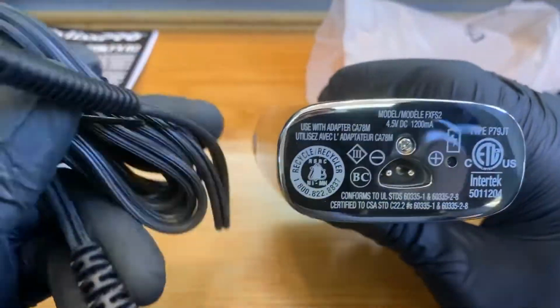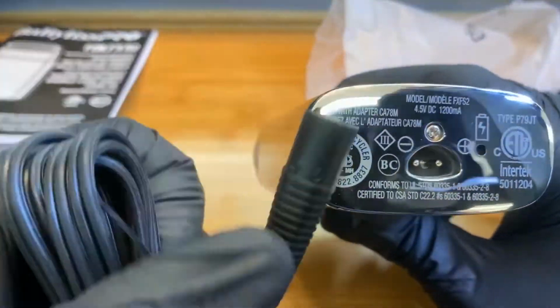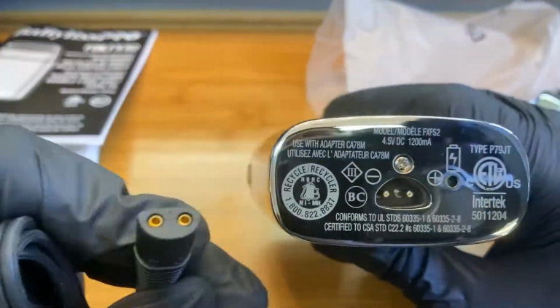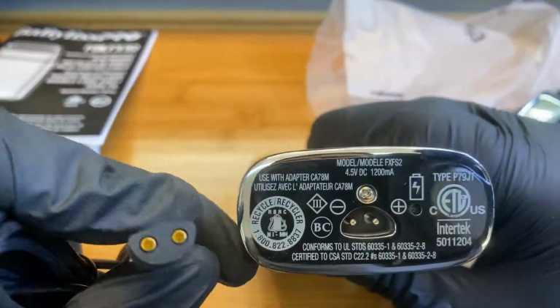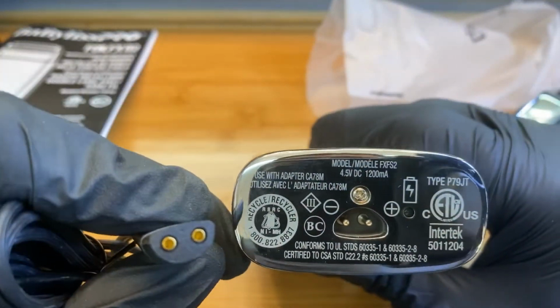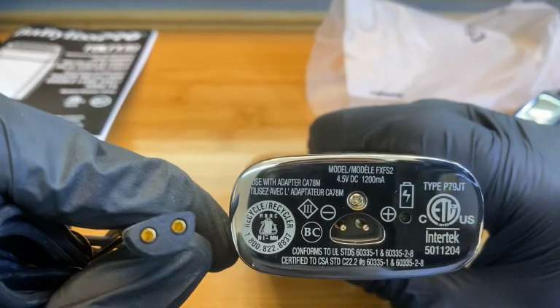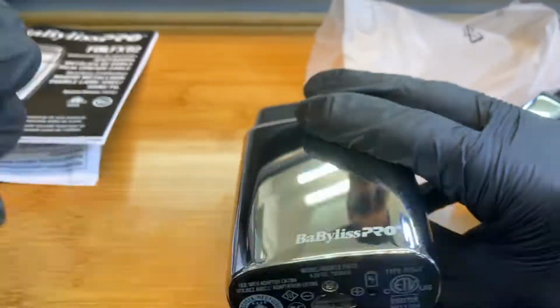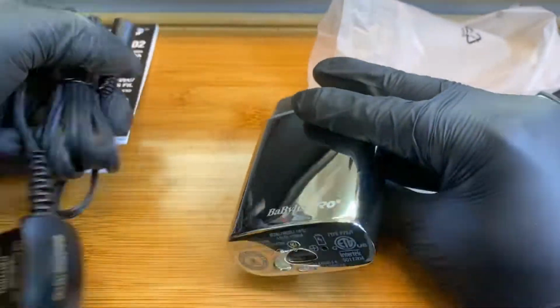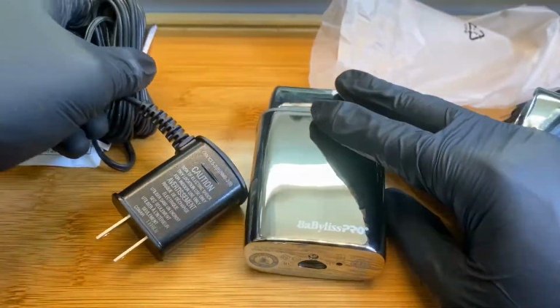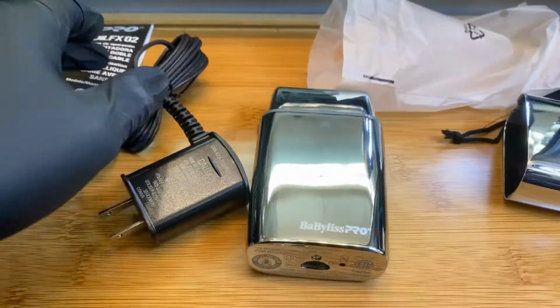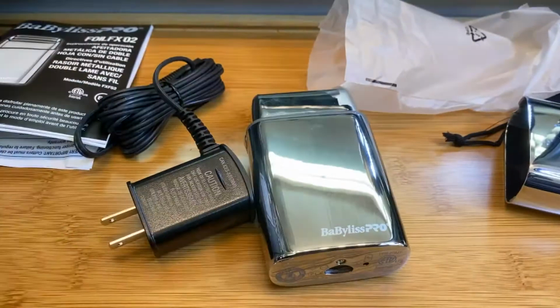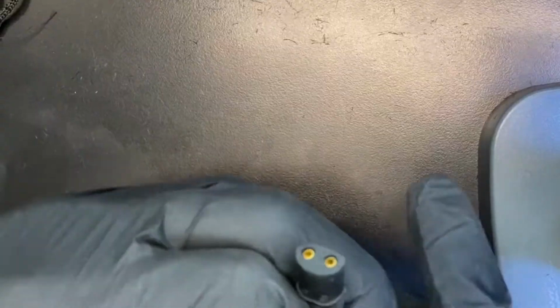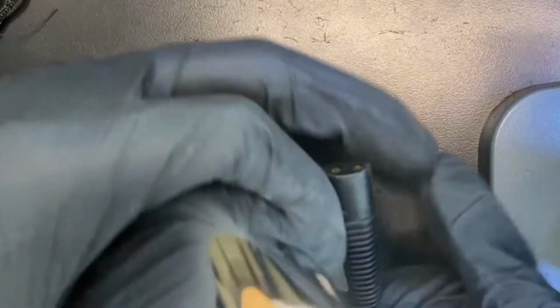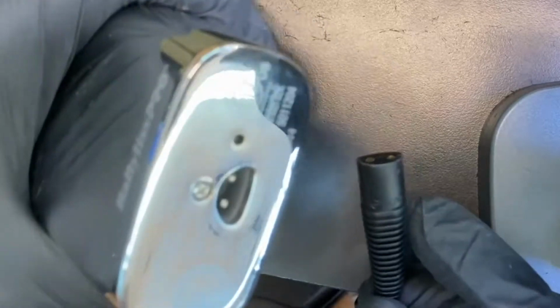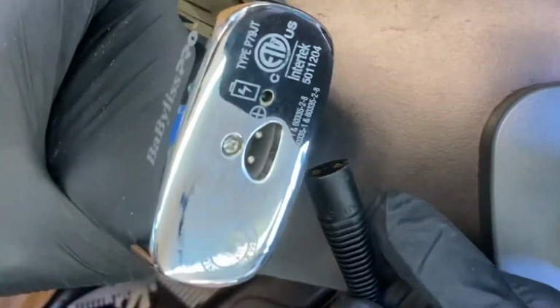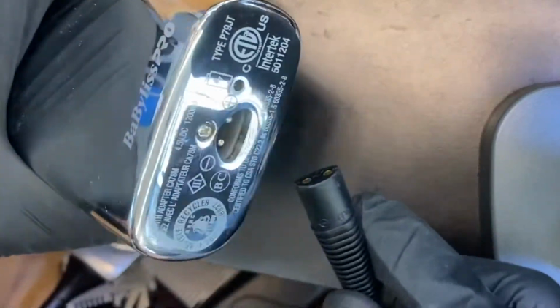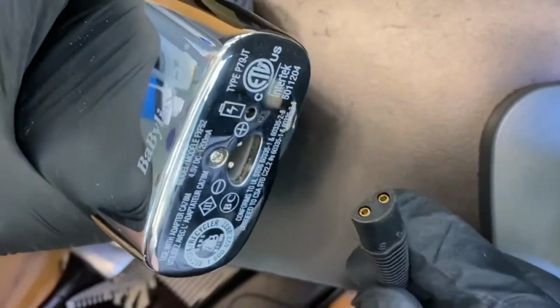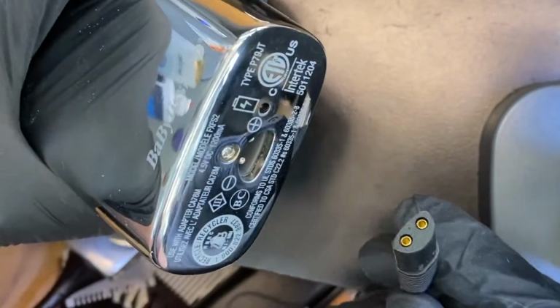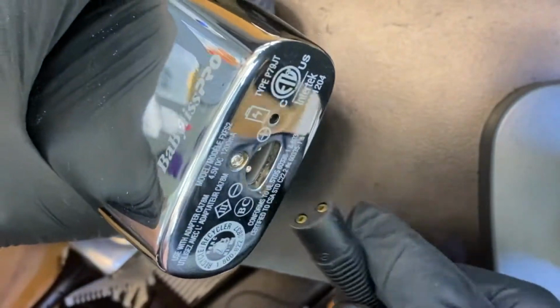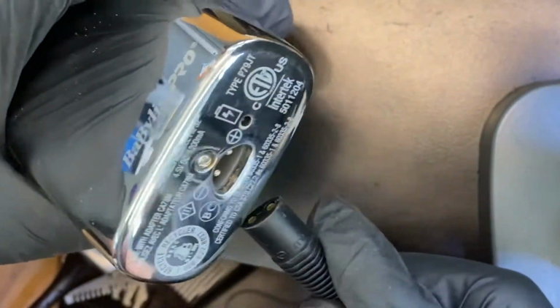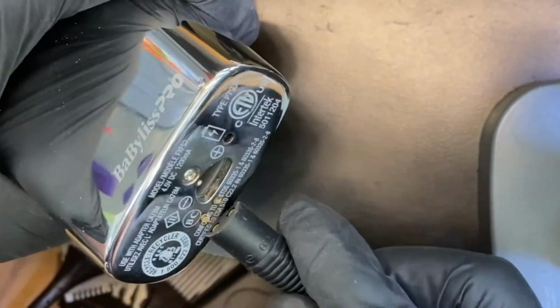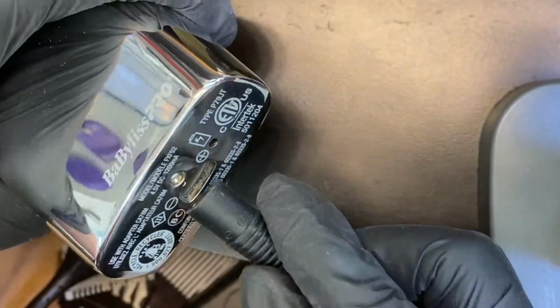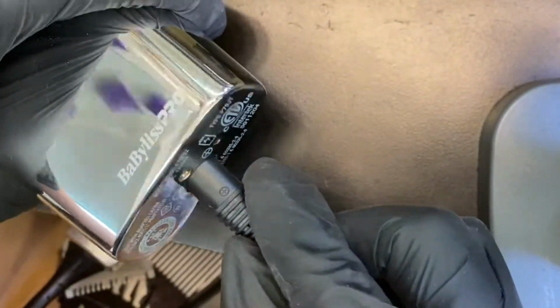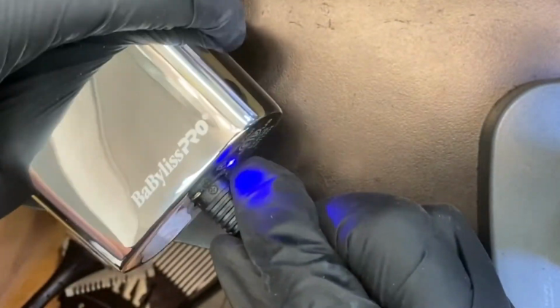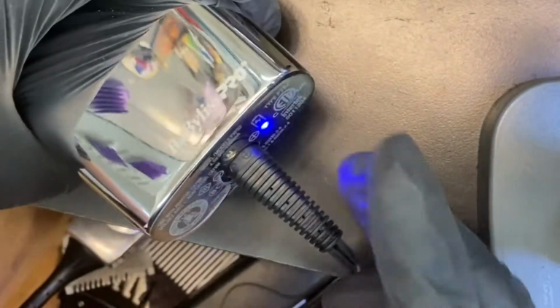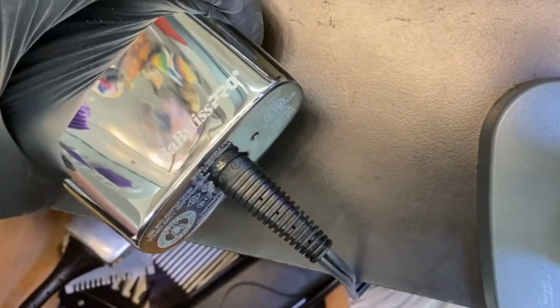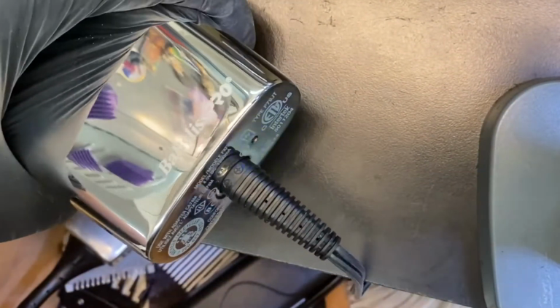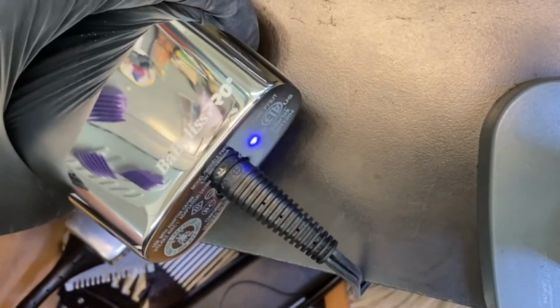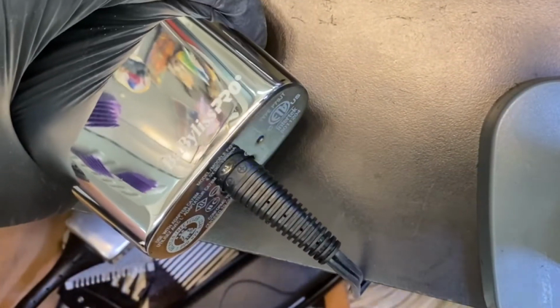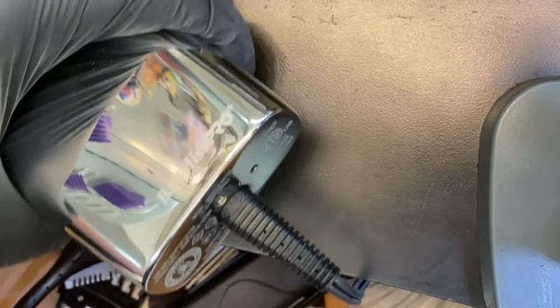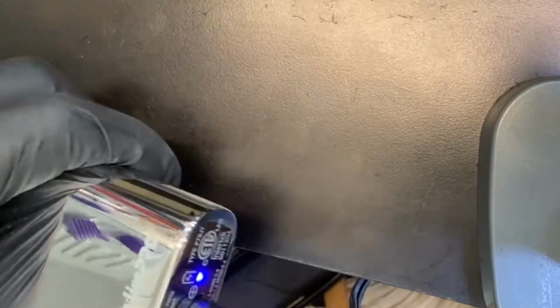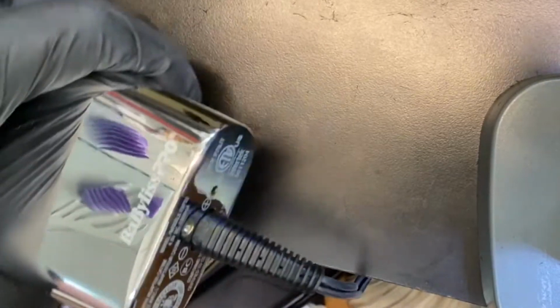Between this shaver and the Andy's wireless masters, I've gotten requests for us to talk about it, so here you go. I can honestly say this is the best clipper of 2020.